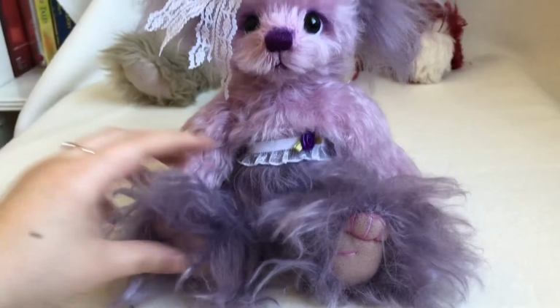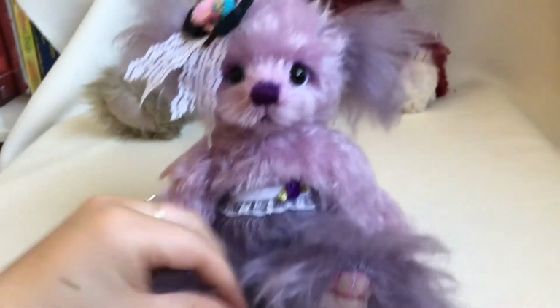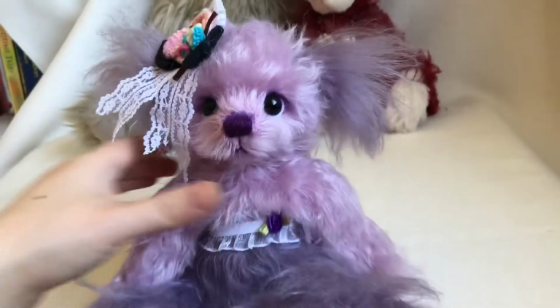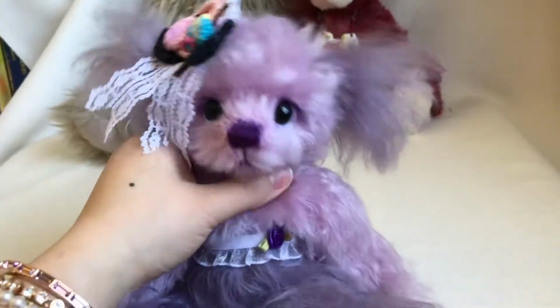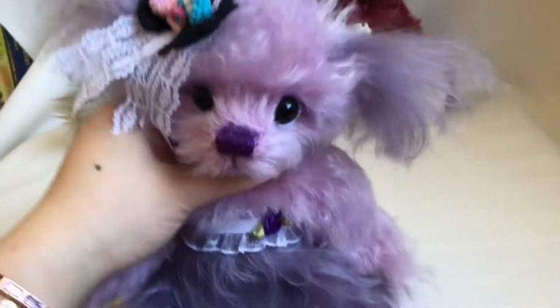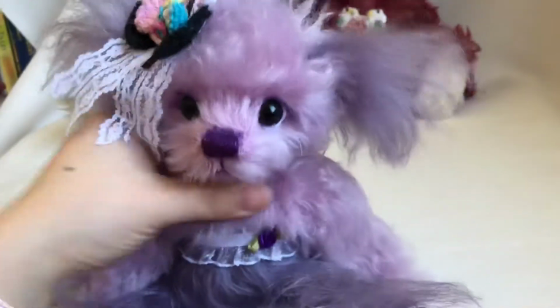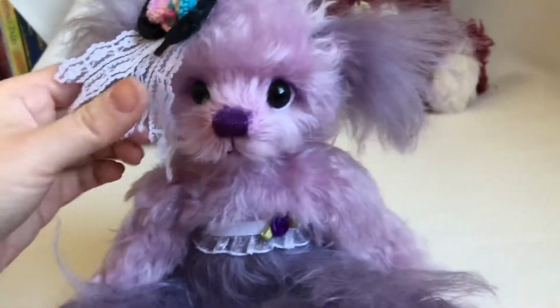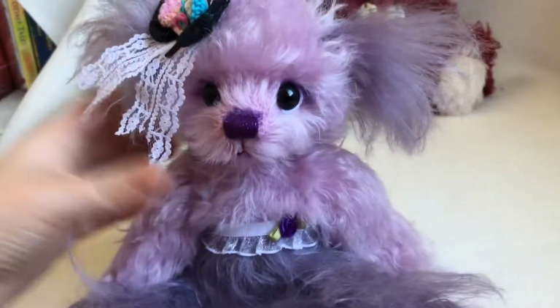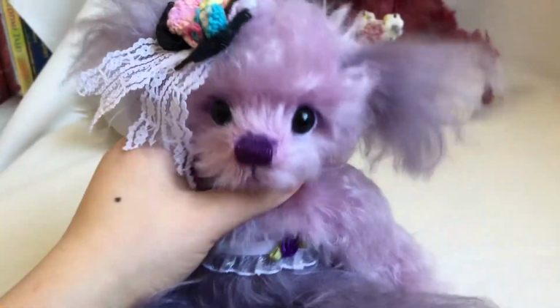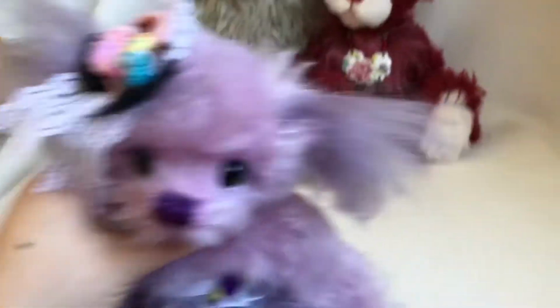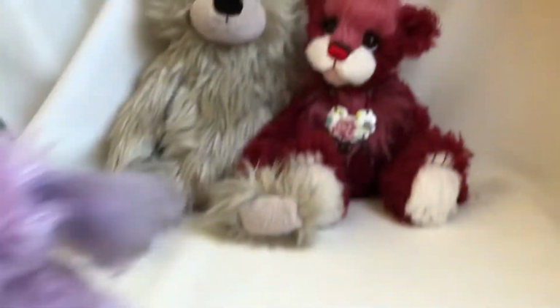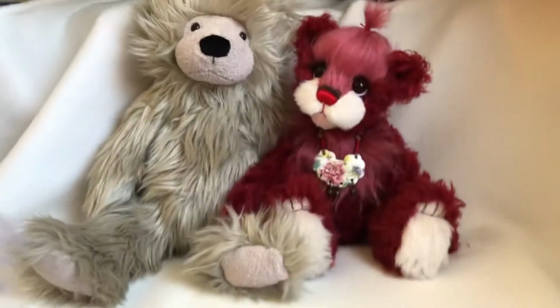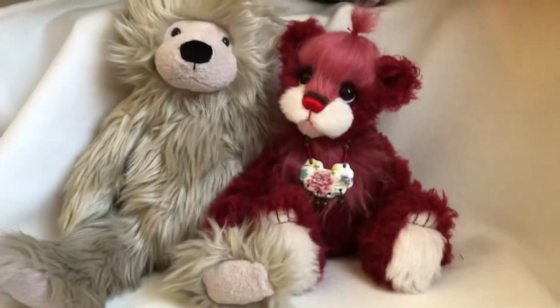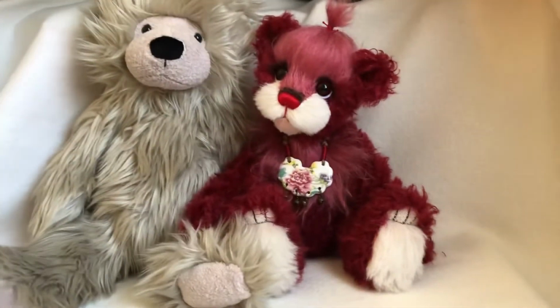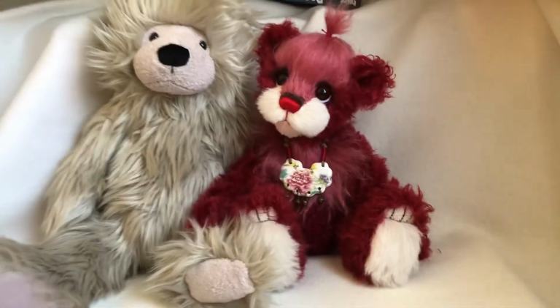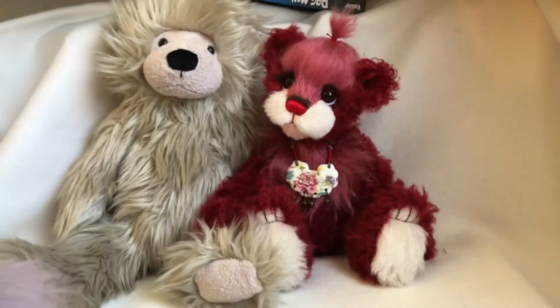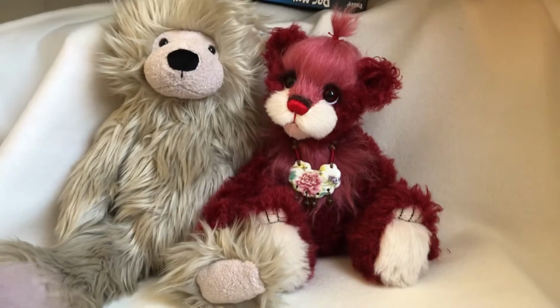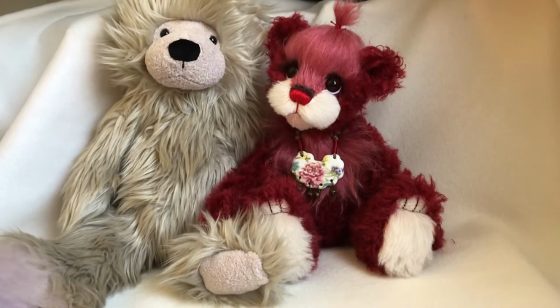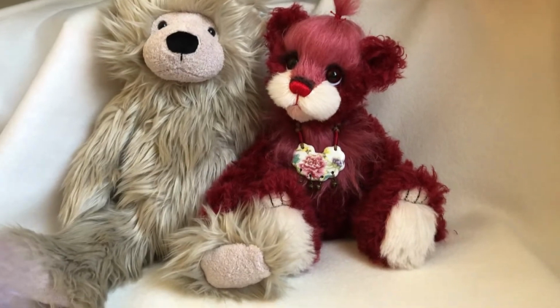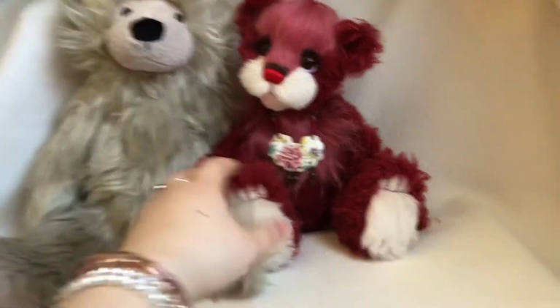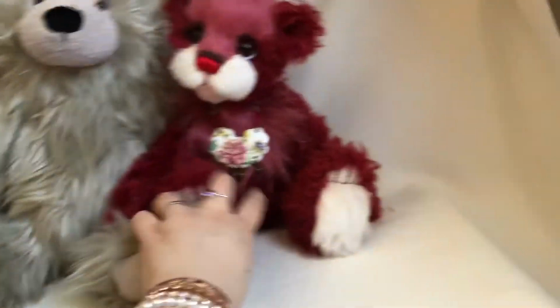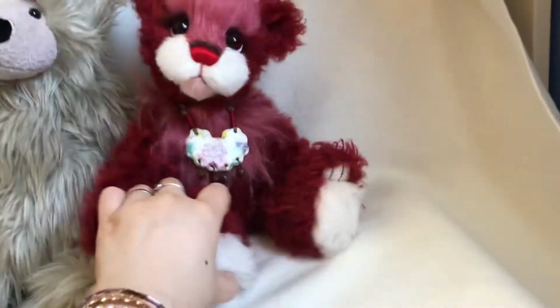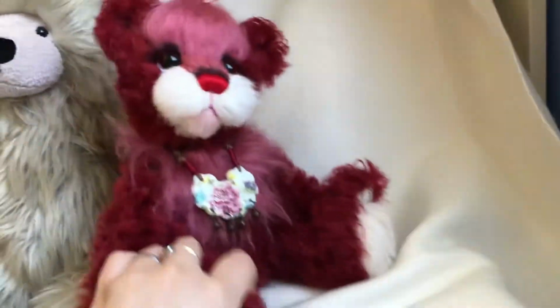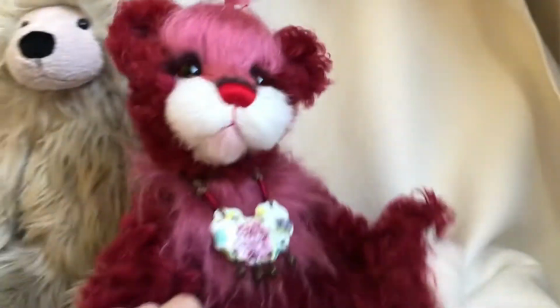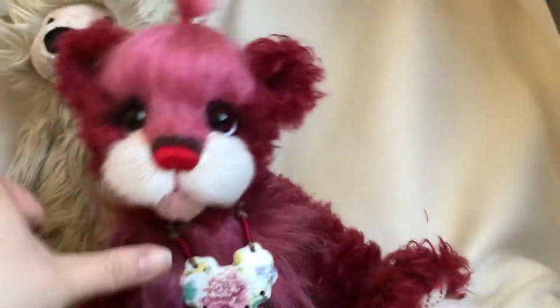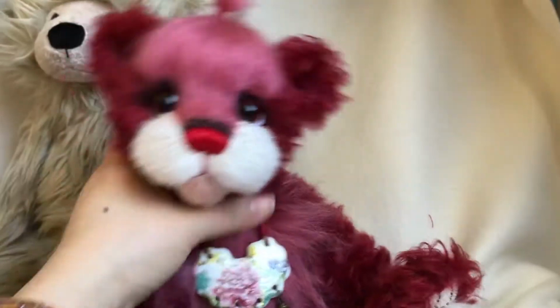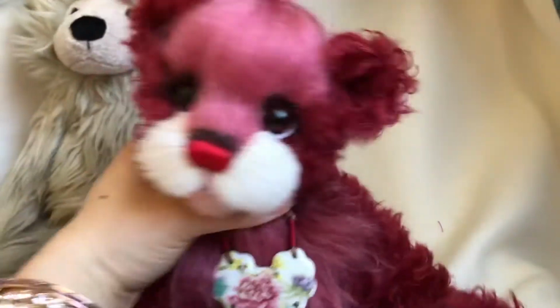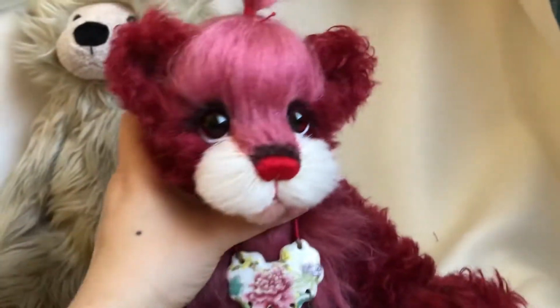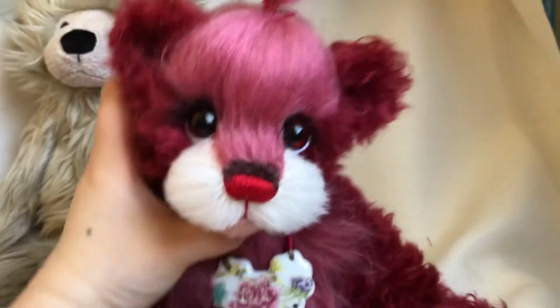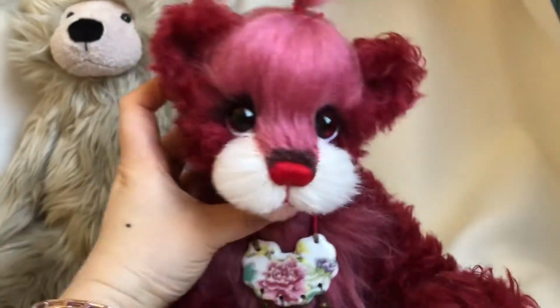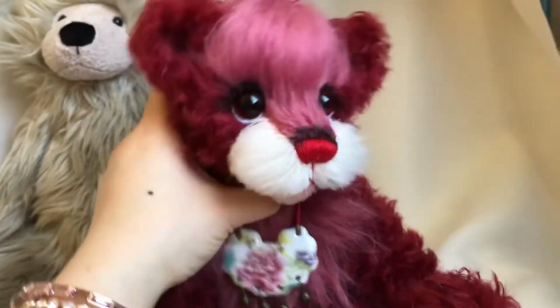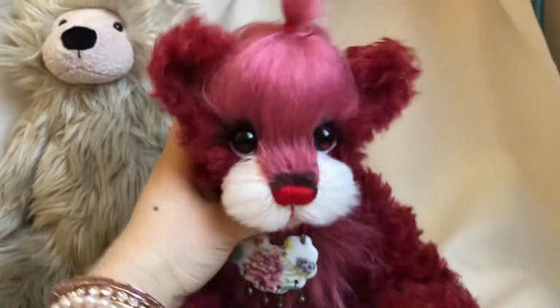And also, please see my other creations. For example, that girl — the red one. I already have her video. Her name is Best Wish.